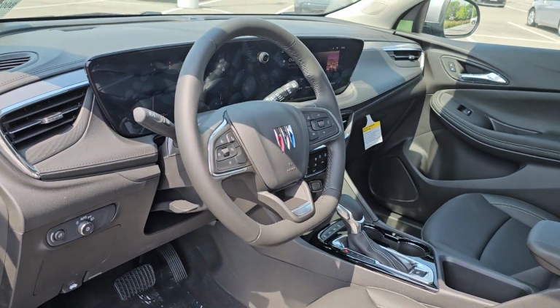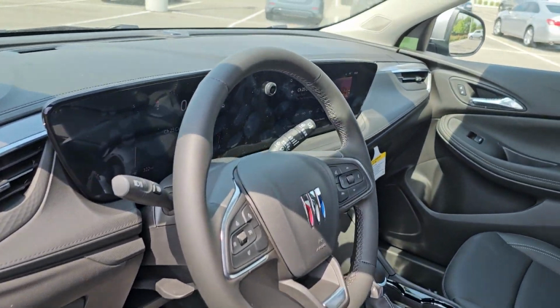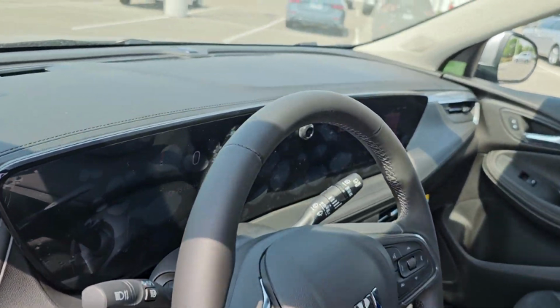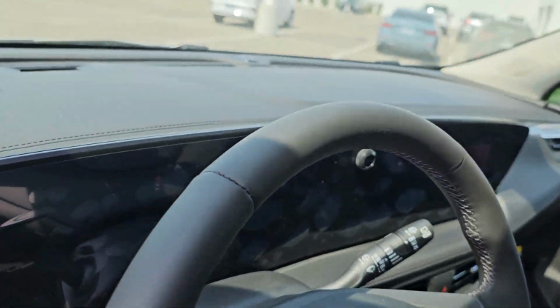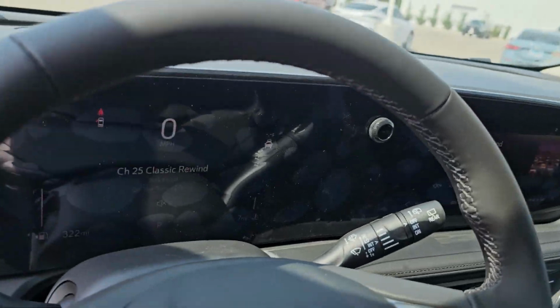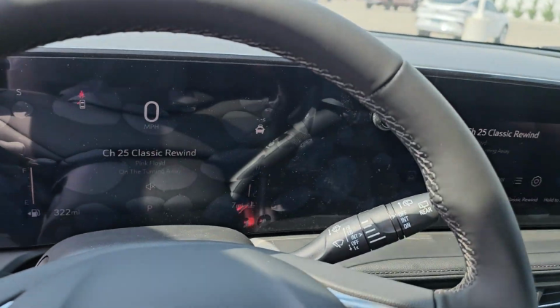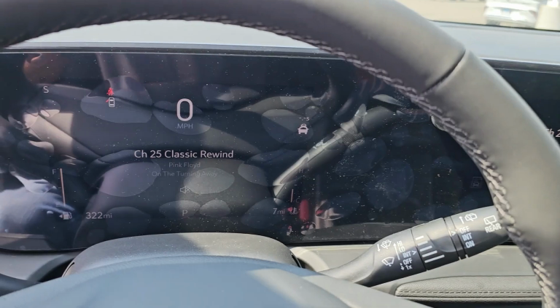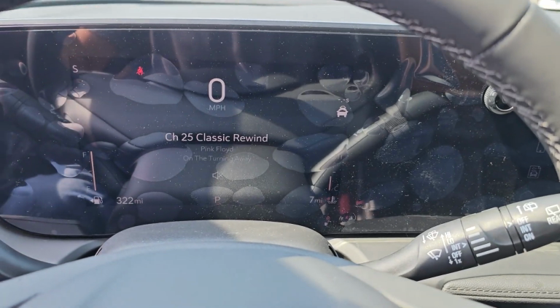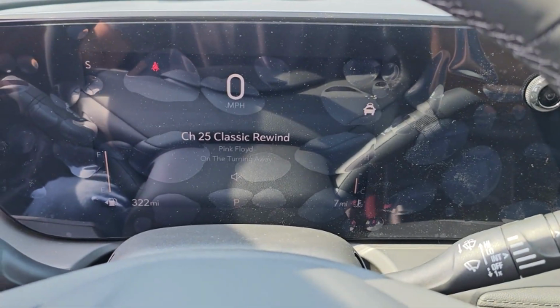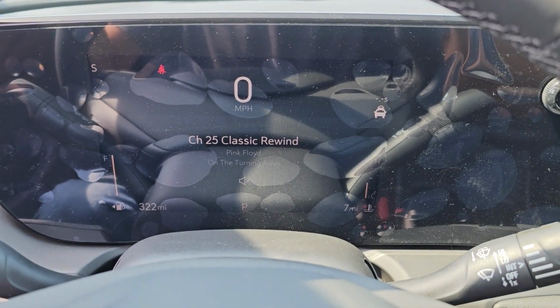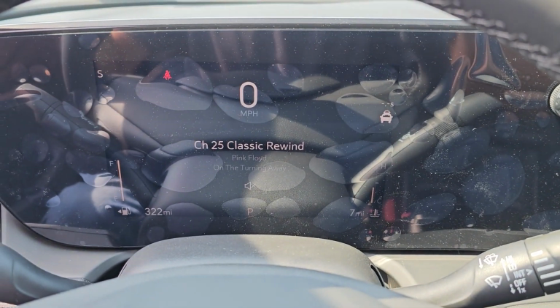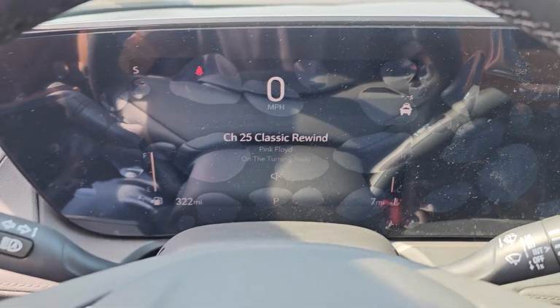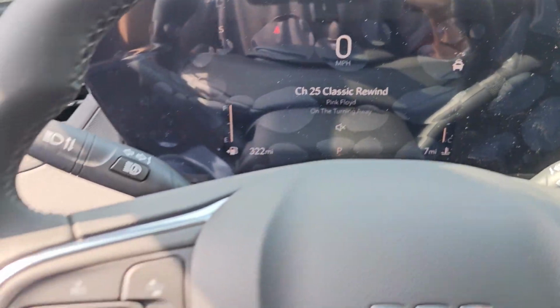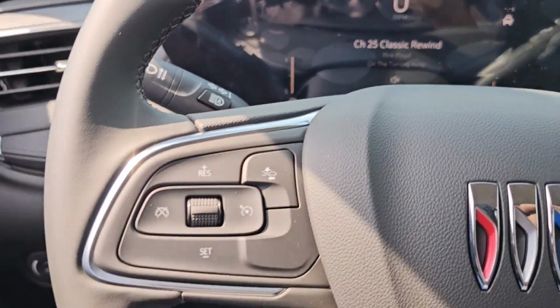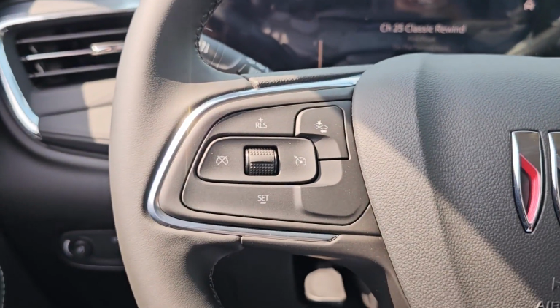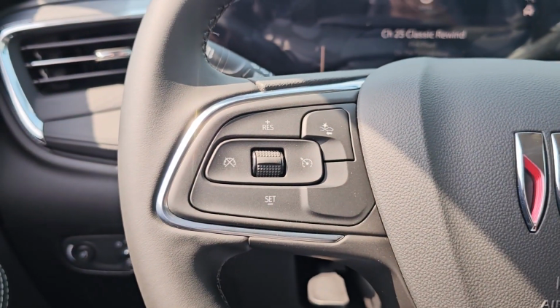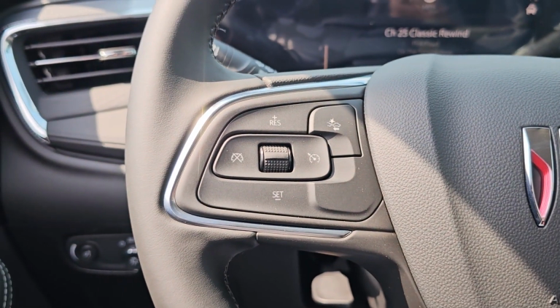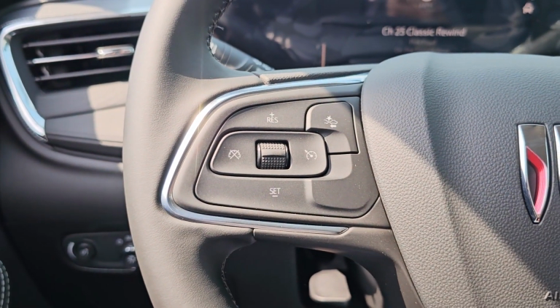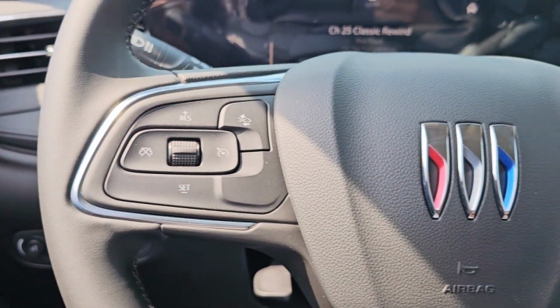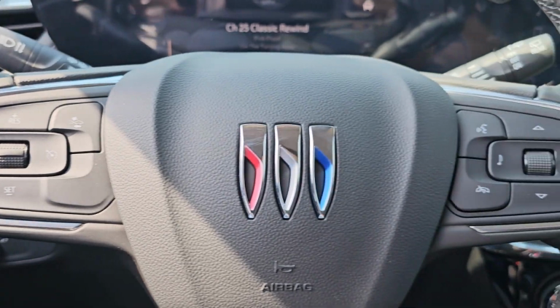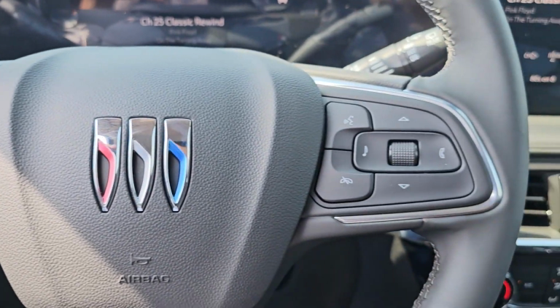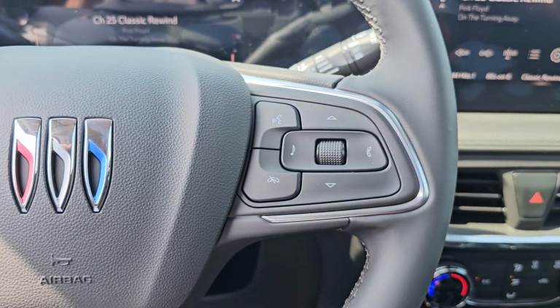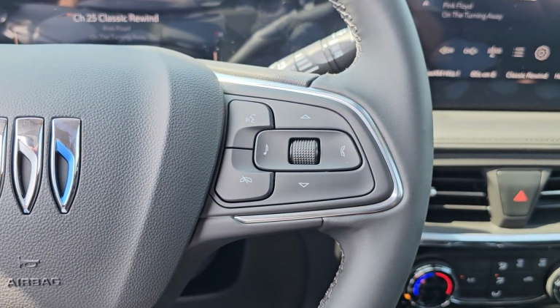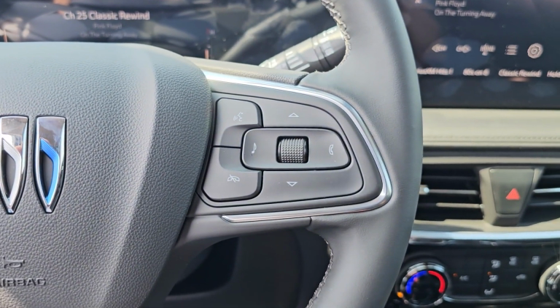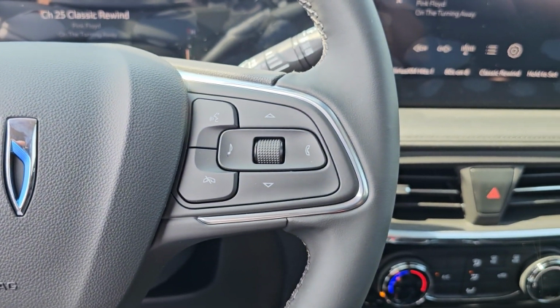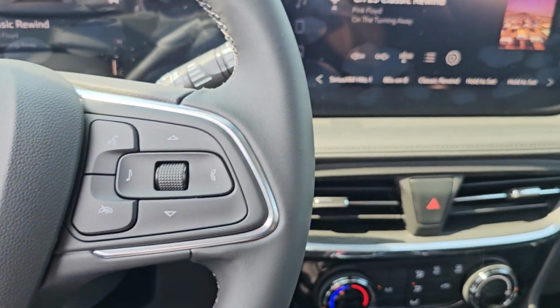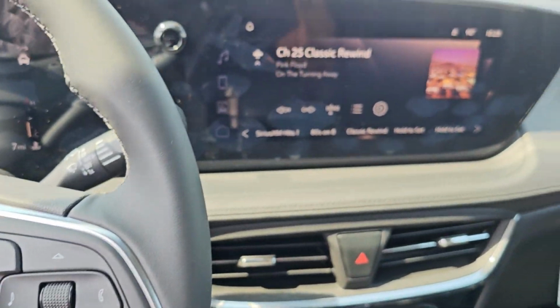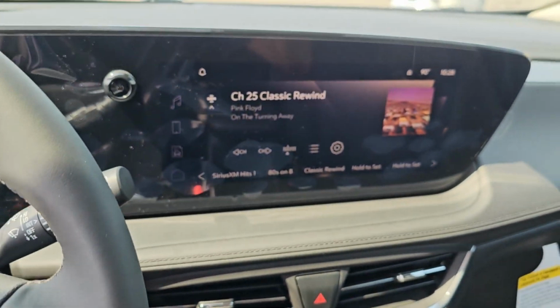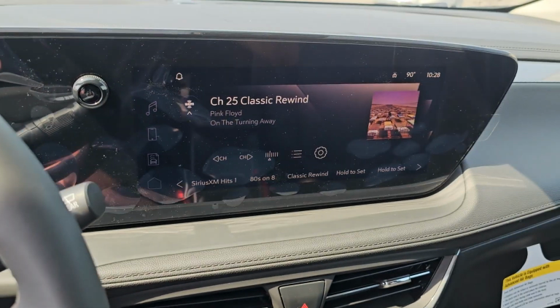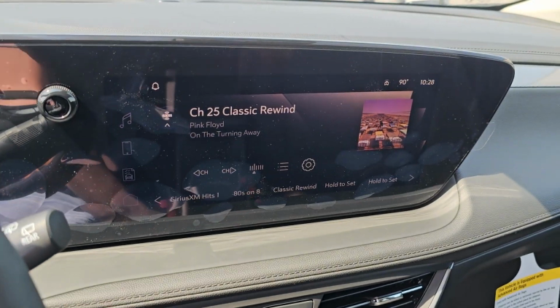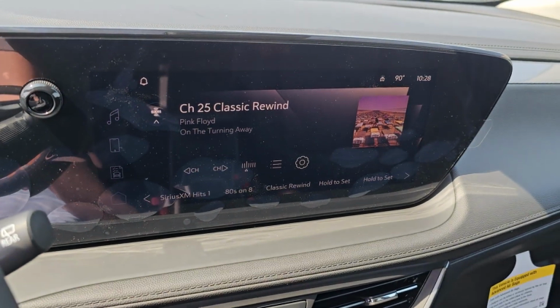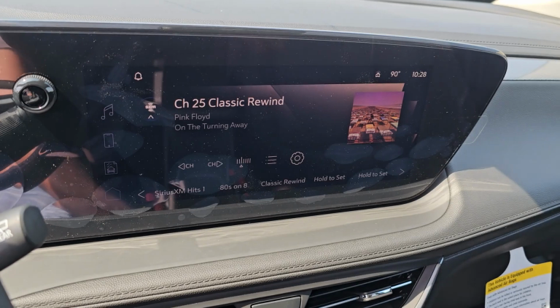Premium sound system, electronic stability control, aluminum wheels, and alarm. Driving pleasure can come in small packages. See for yourself when you drive the Encore.